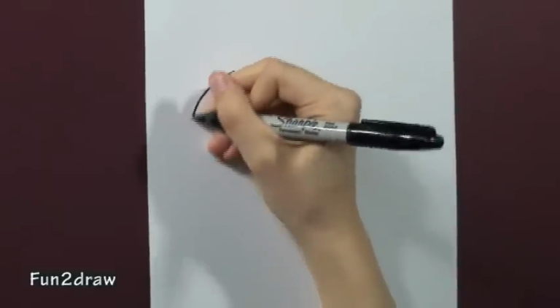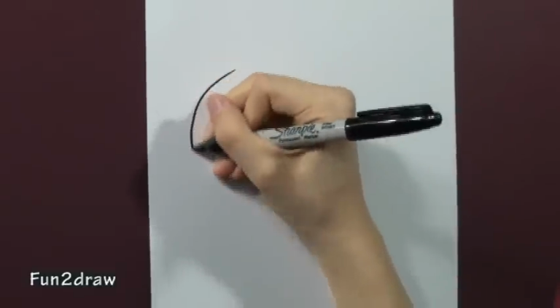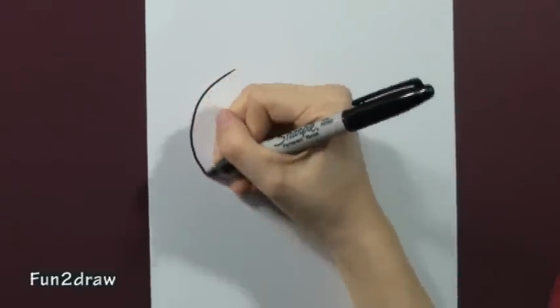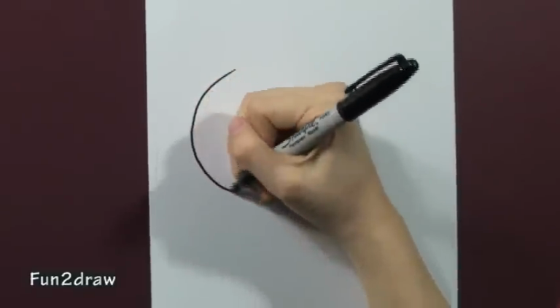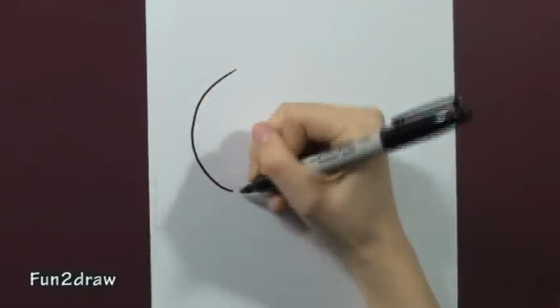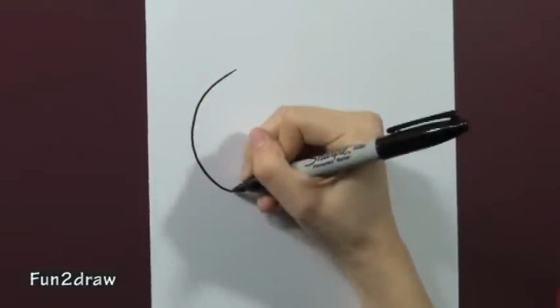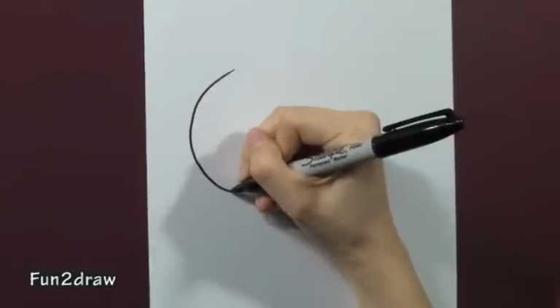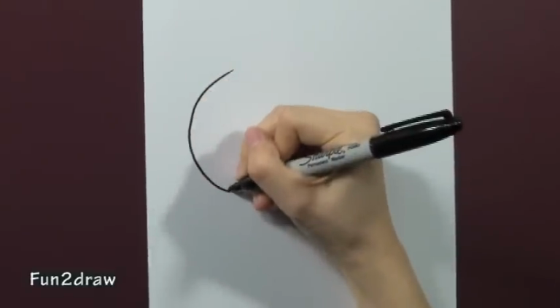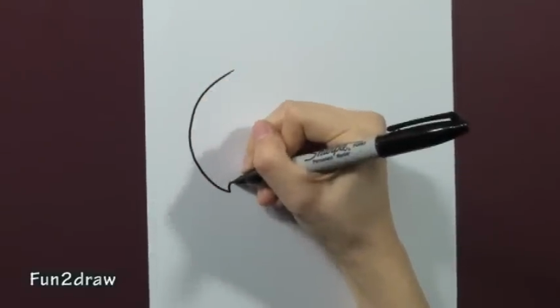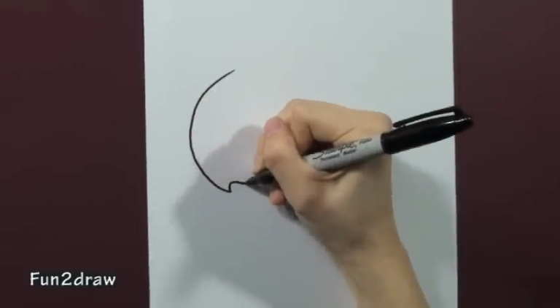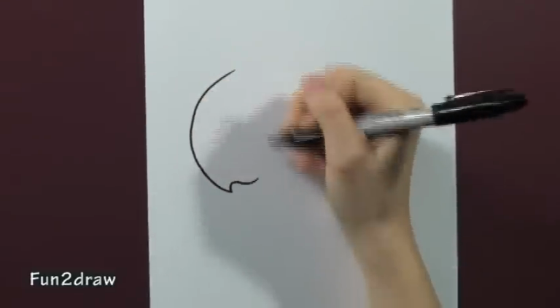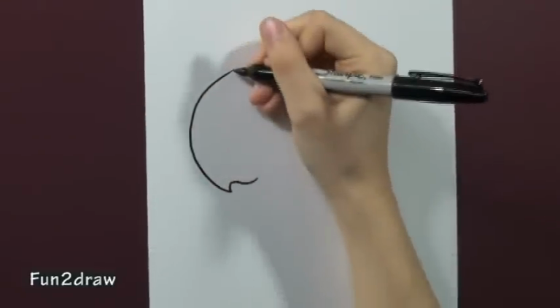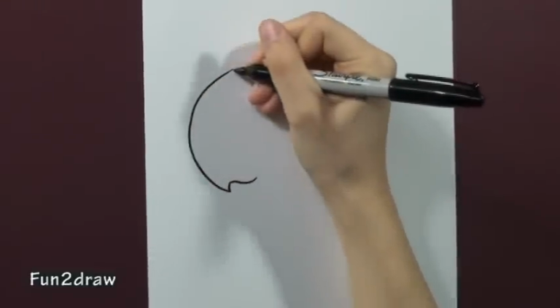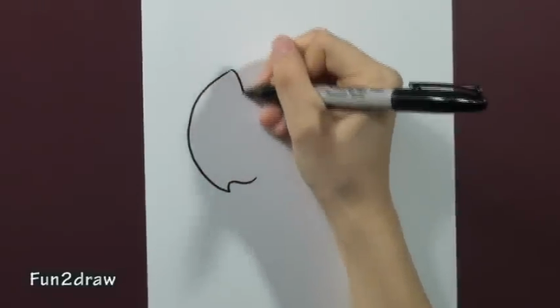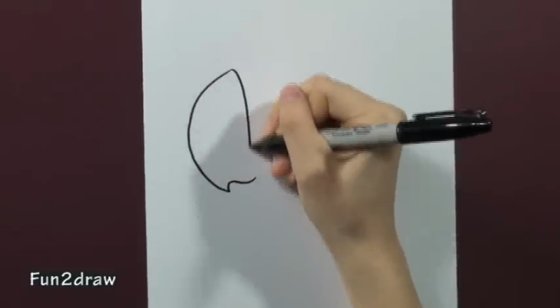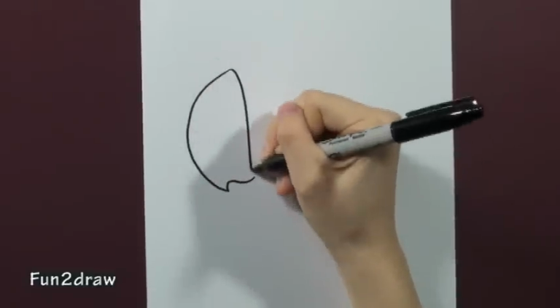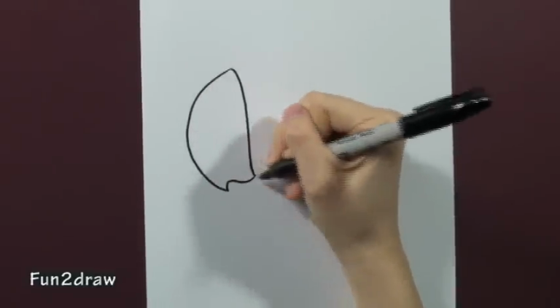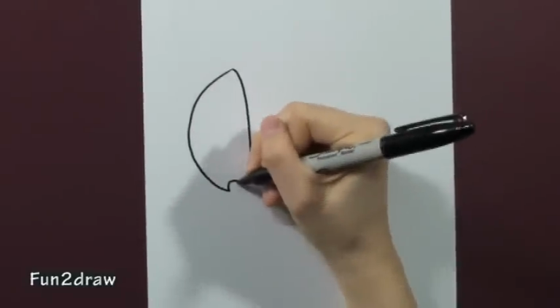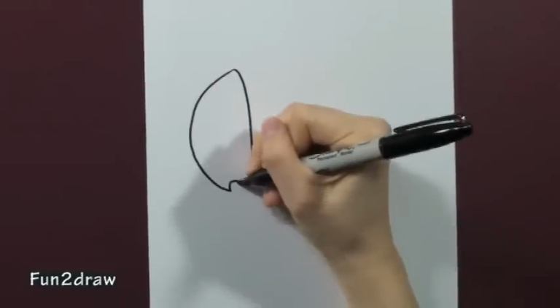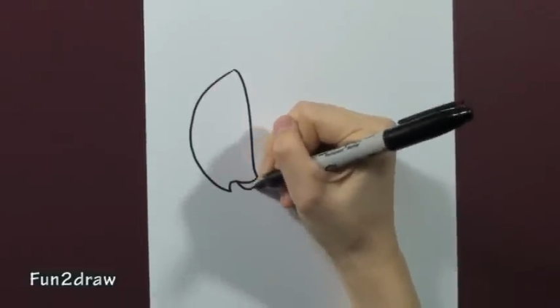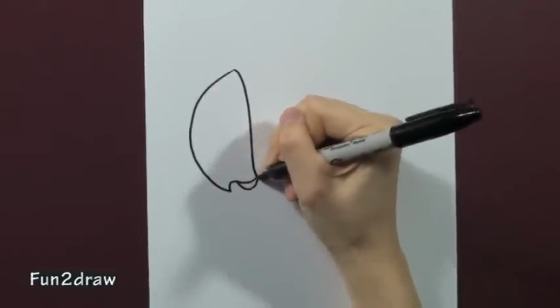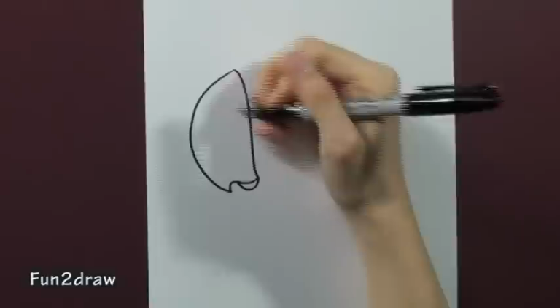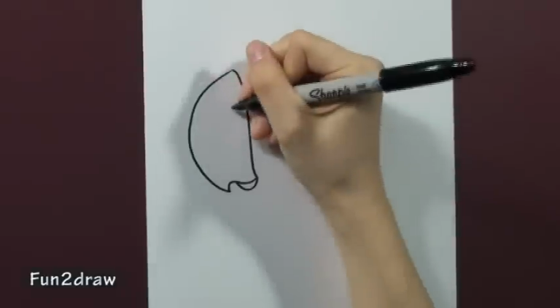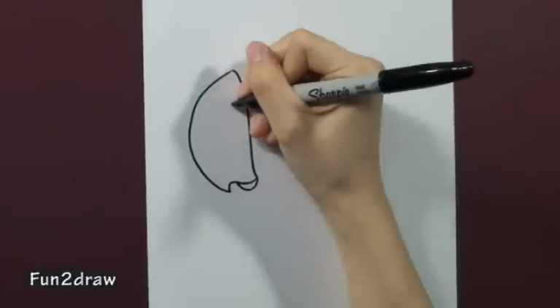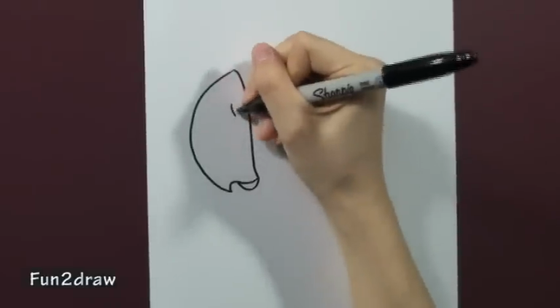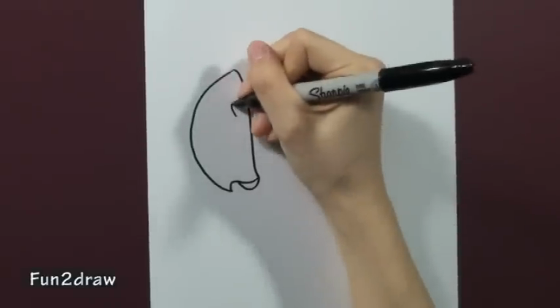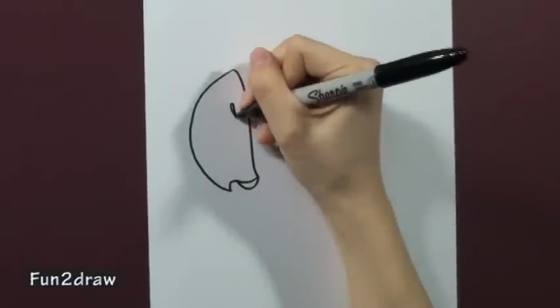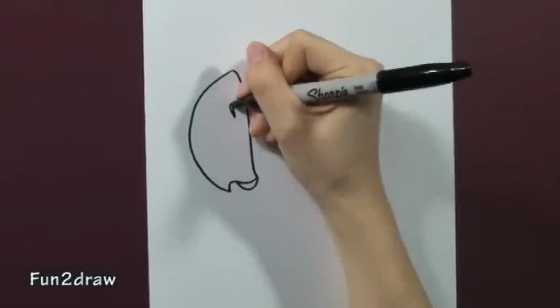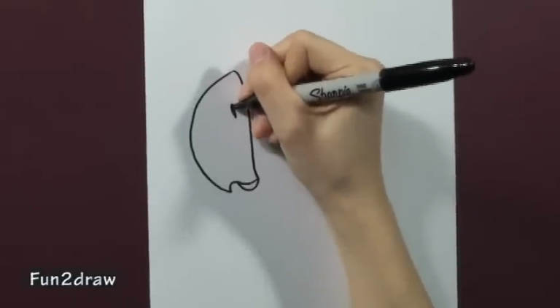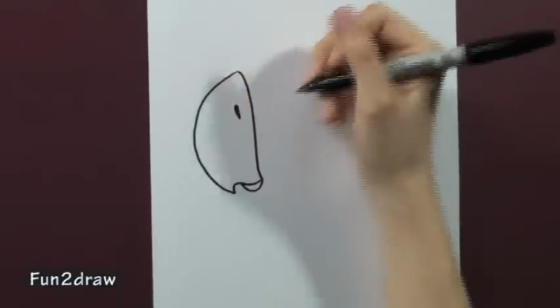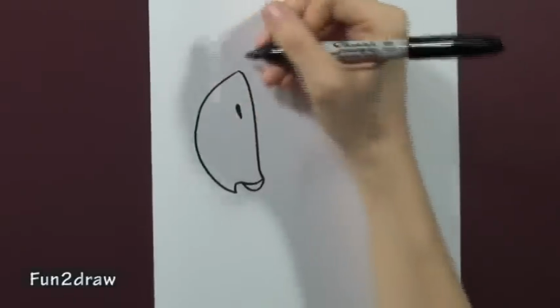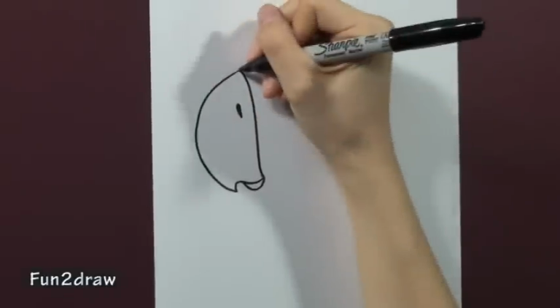First, draw a big beak. Make sure it's pointy. And add a little nostril in there.